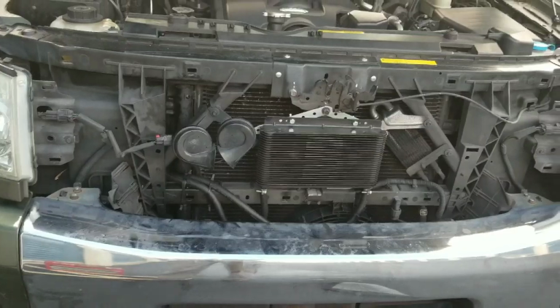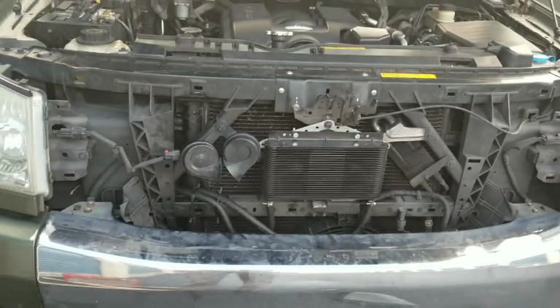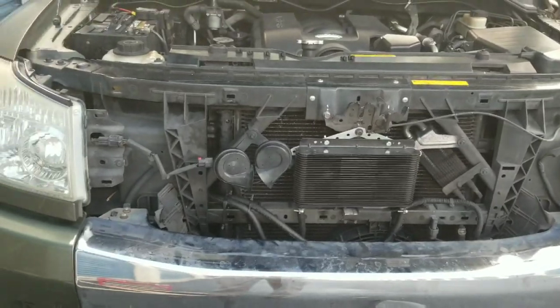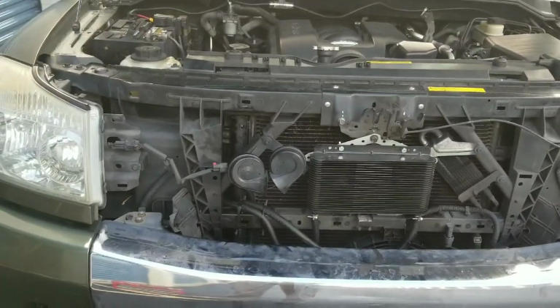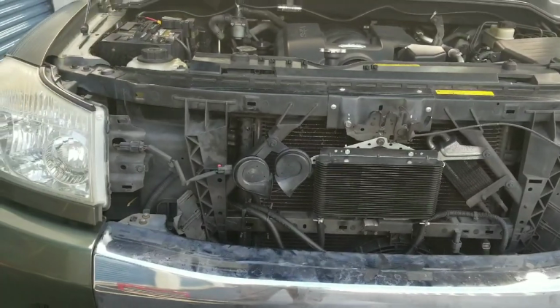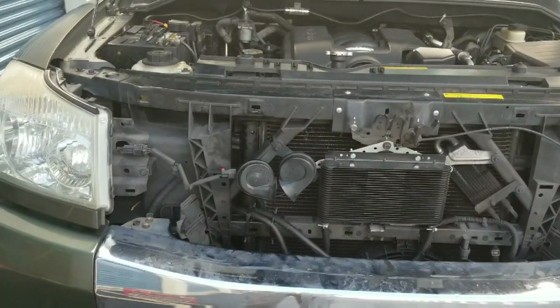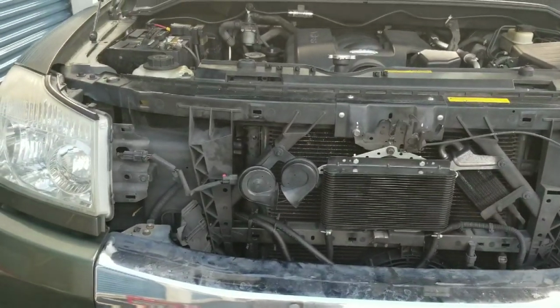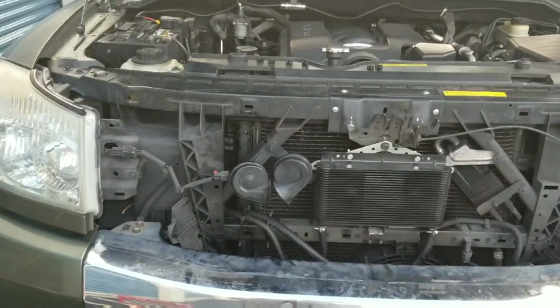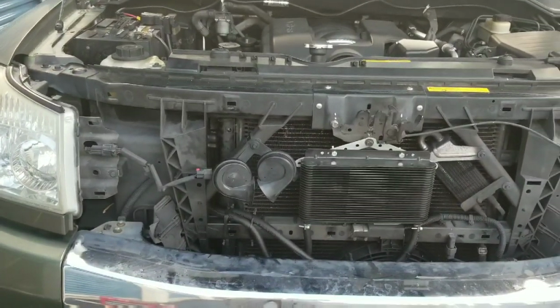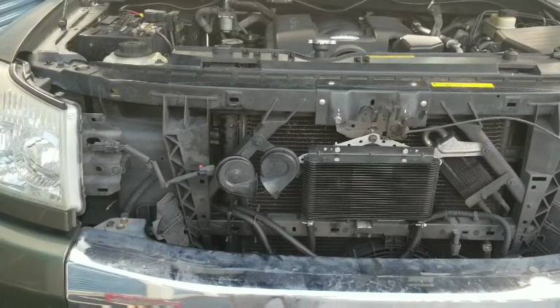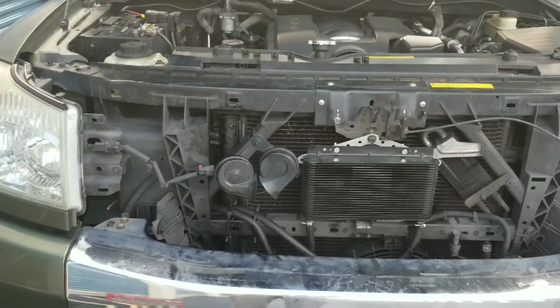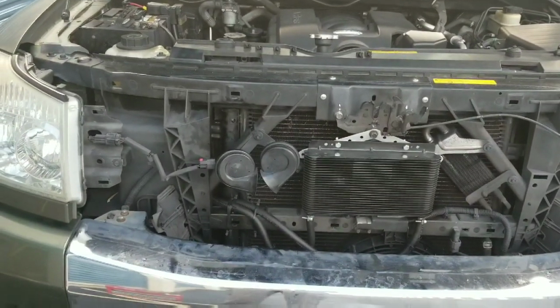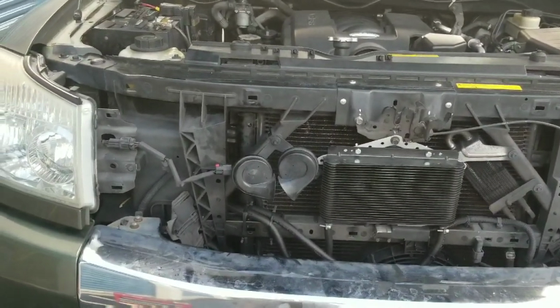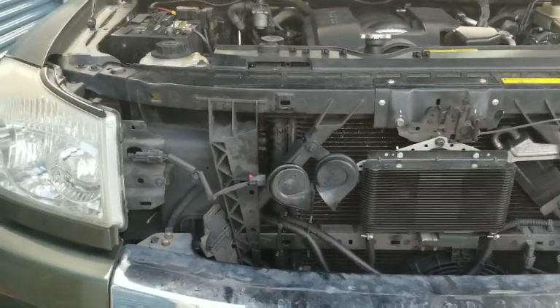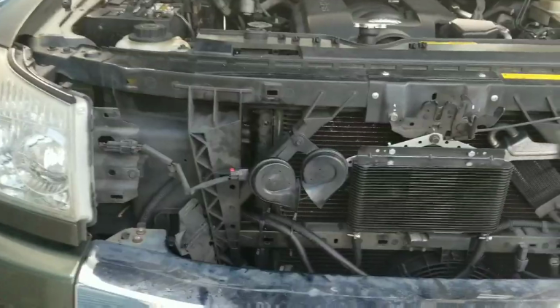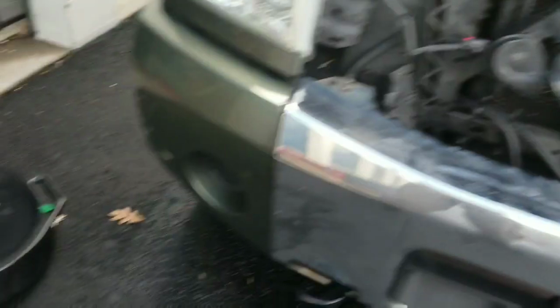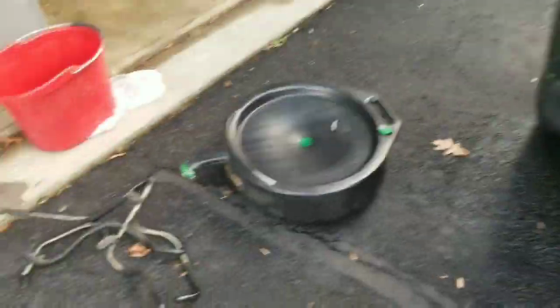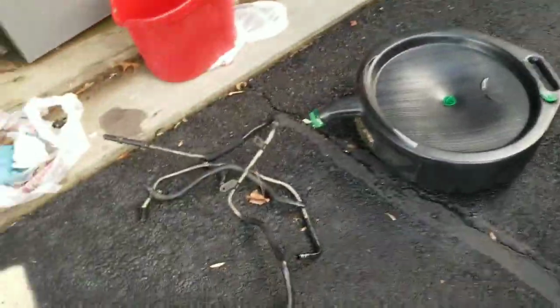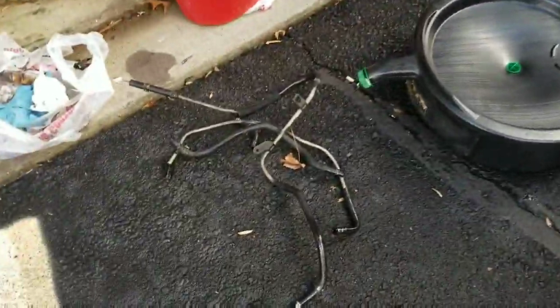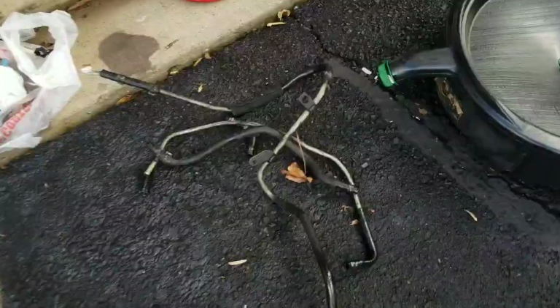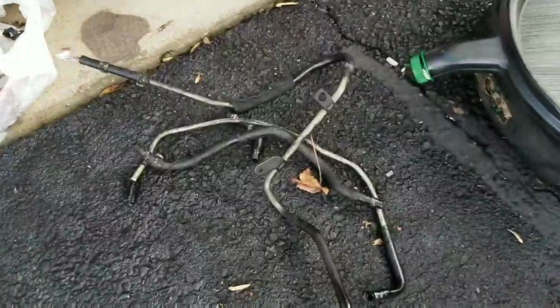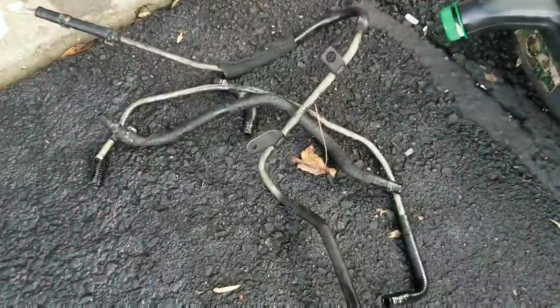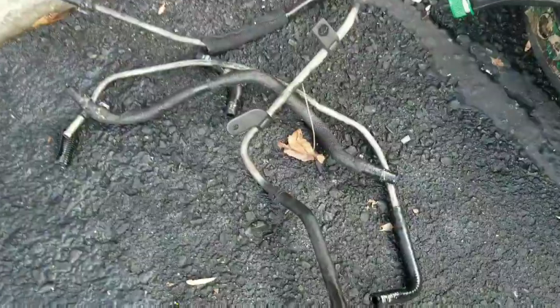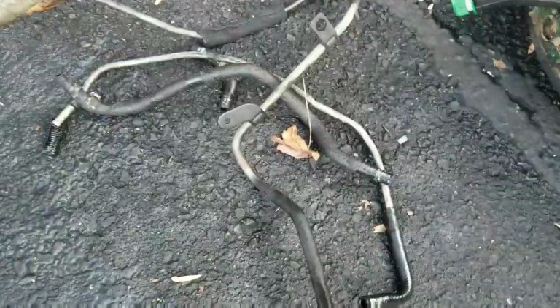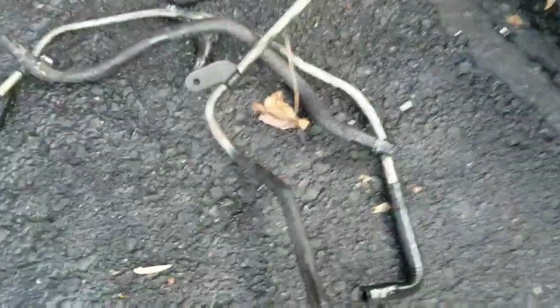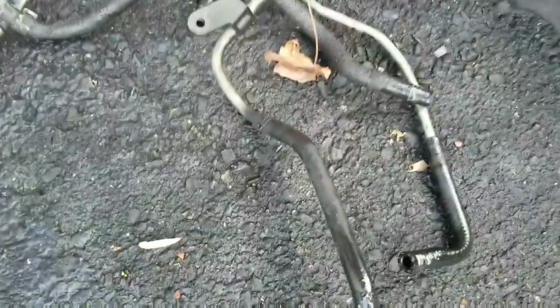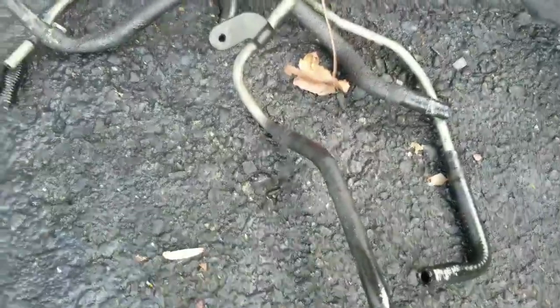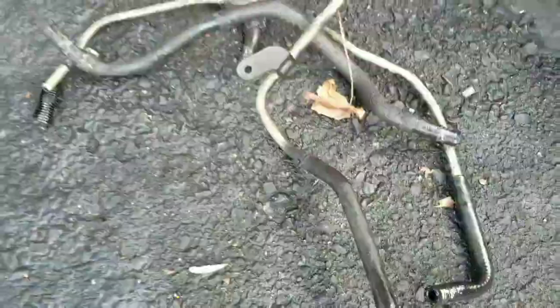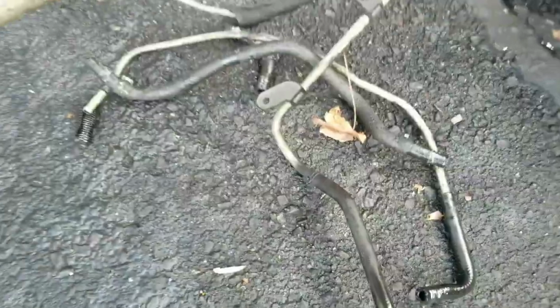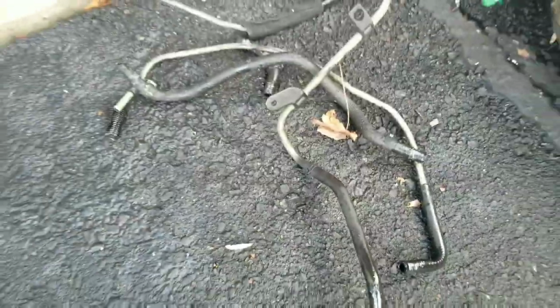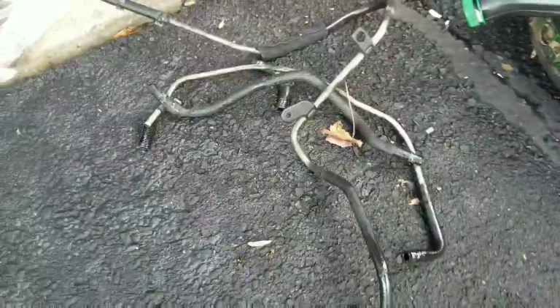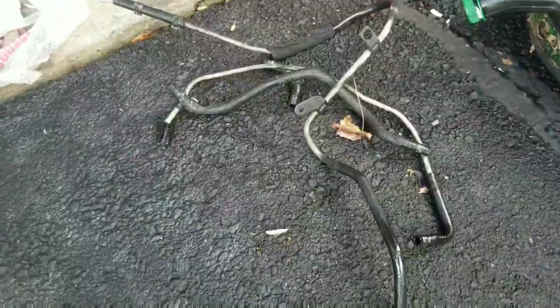Nissan Armada external transmission cooler, part two. What I did was I pulled out all the factory lines, the hard lines, even the one that I tried to bend to reuse. I just didn't like it.